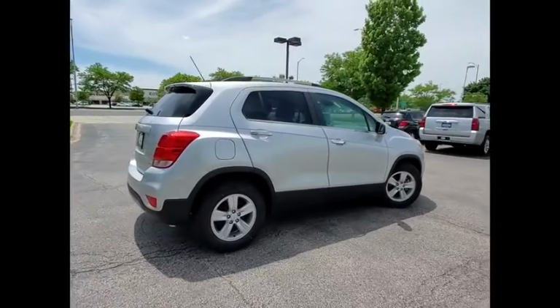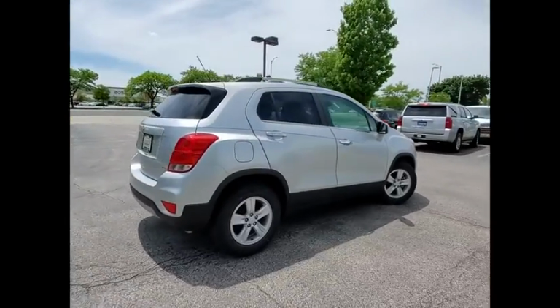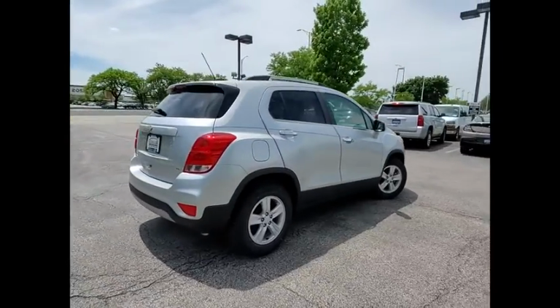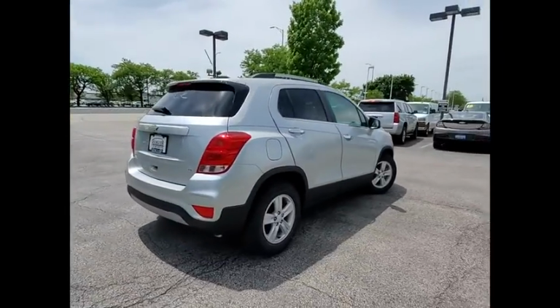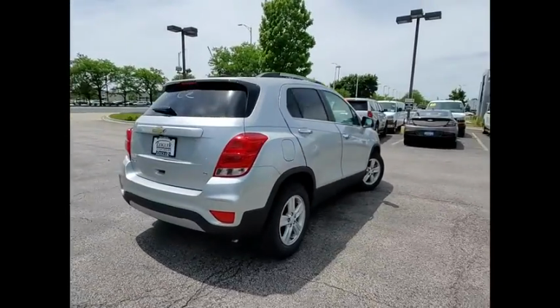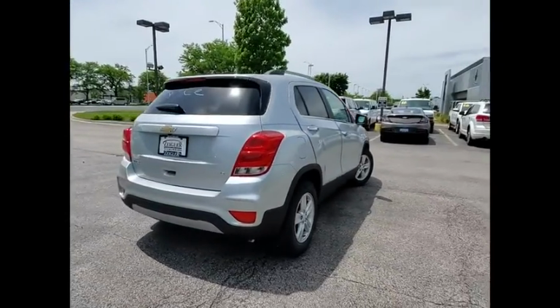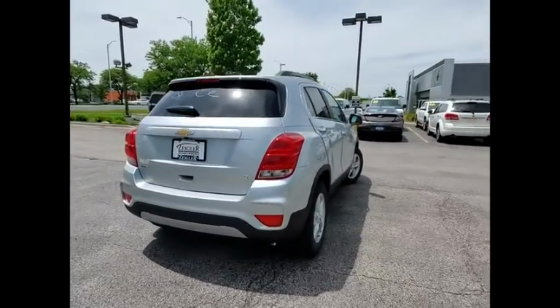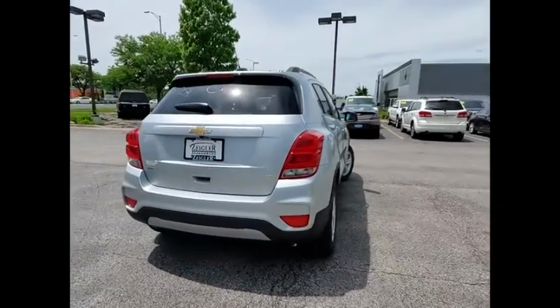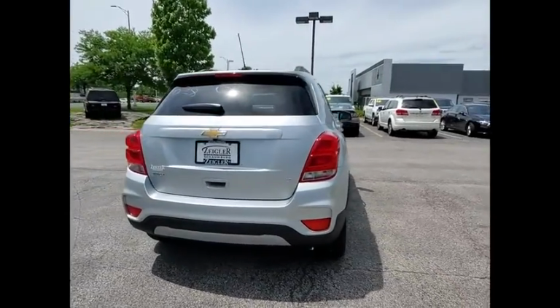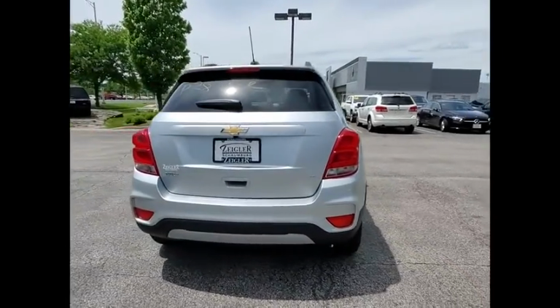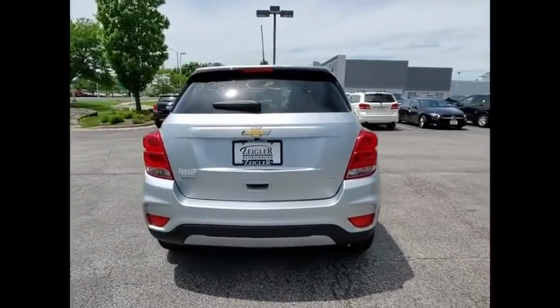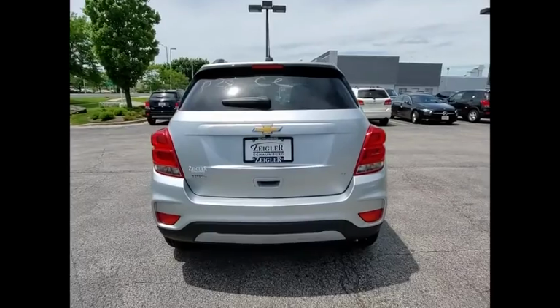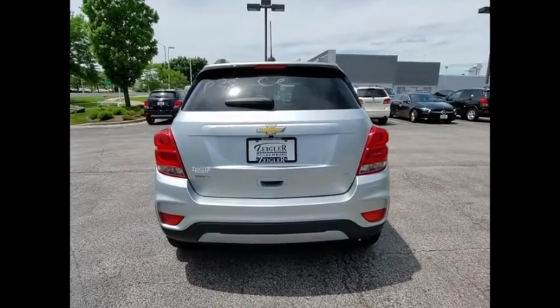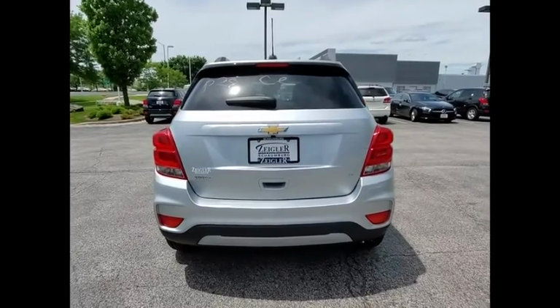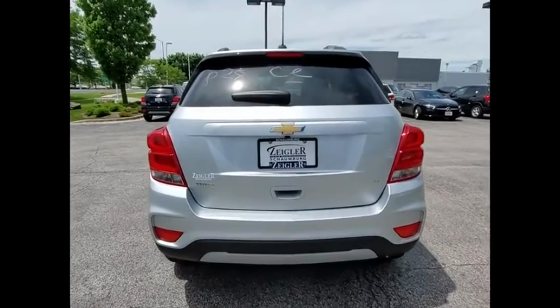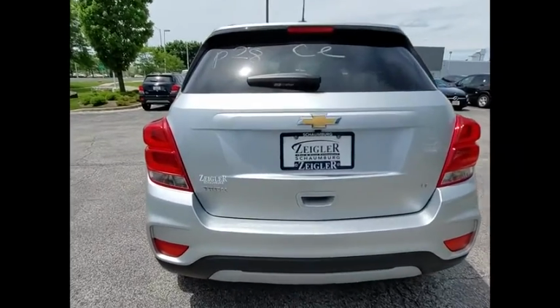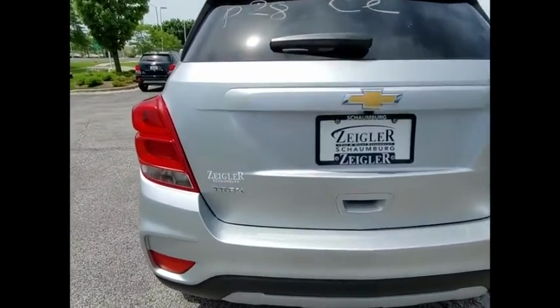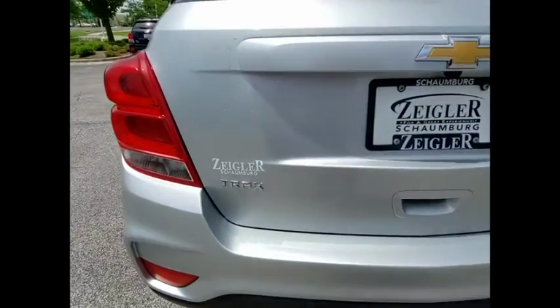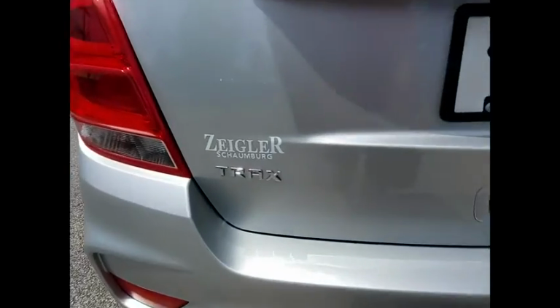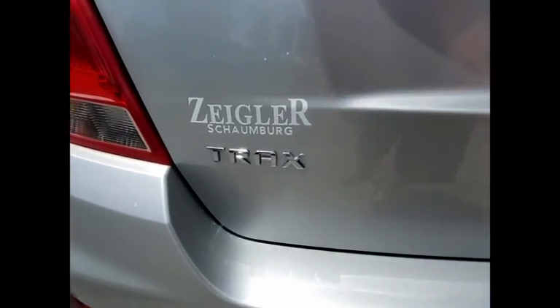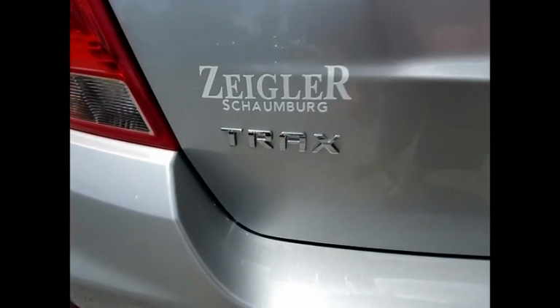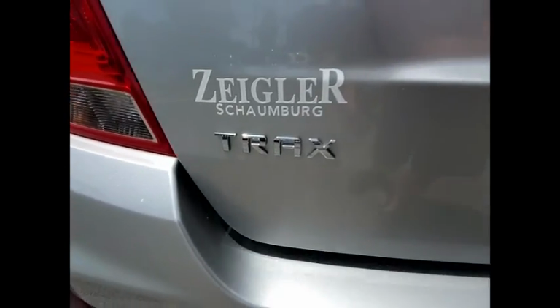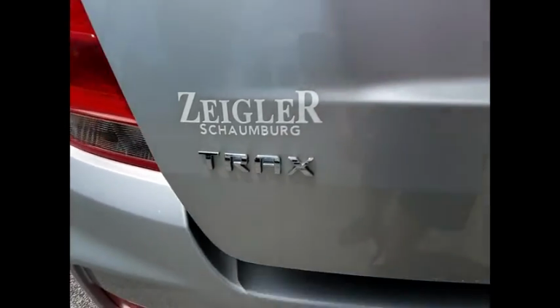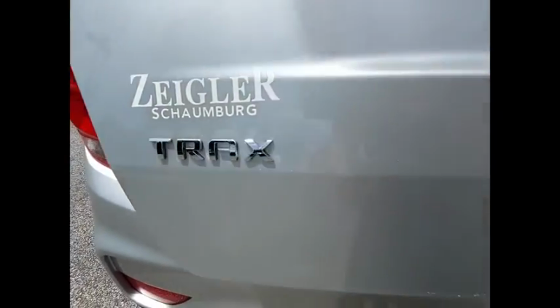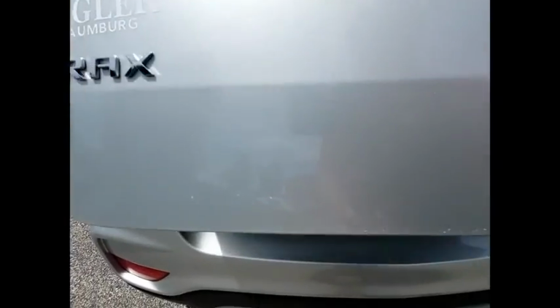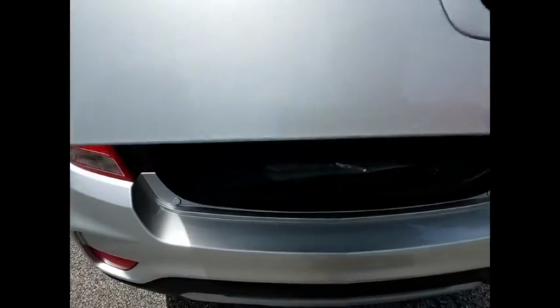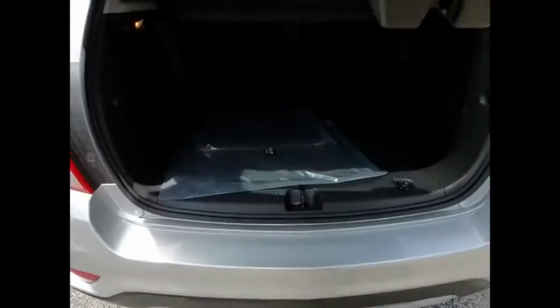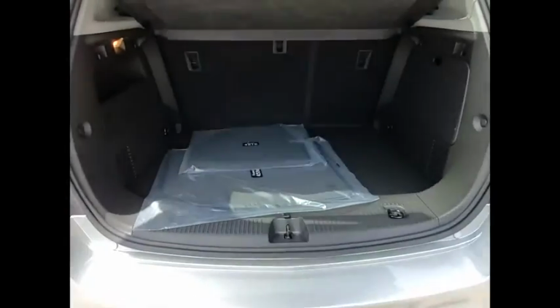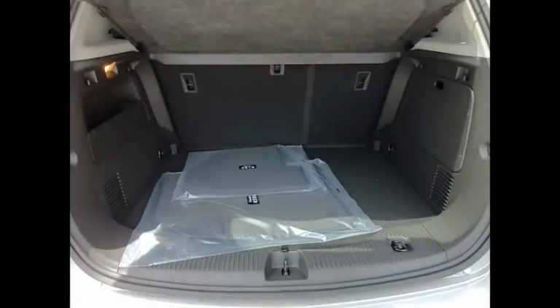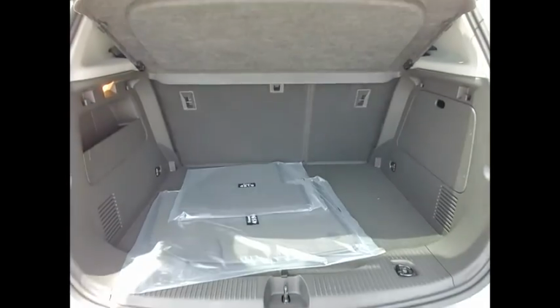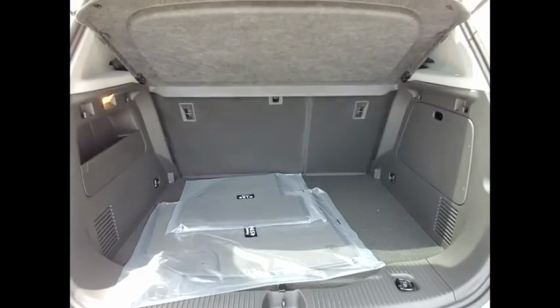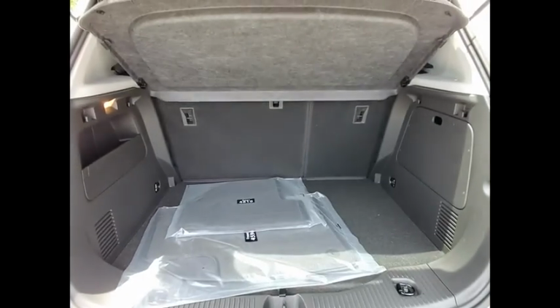This vehicle has less than 100 miles. Here are some of this vehicle's great options: electronic stability control, brake assist, traction control, remote keyless entry, front license plate bracket.